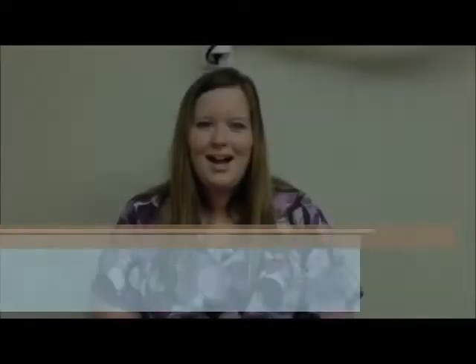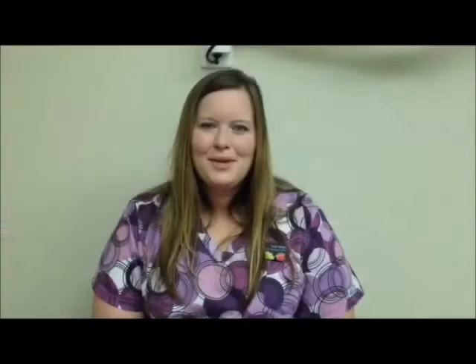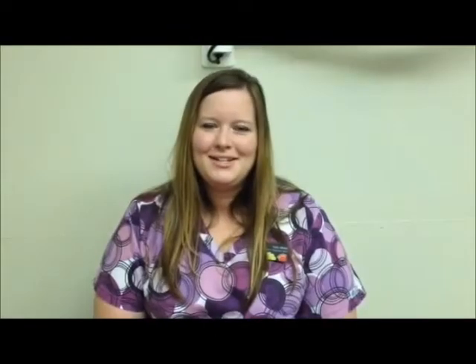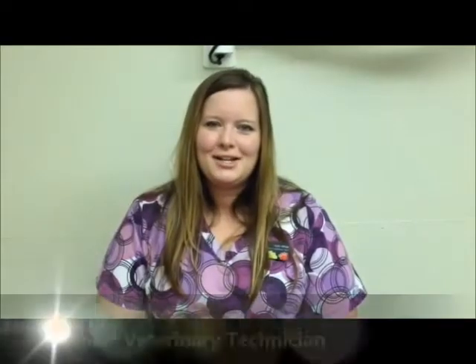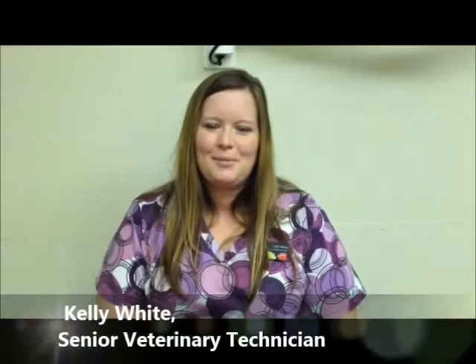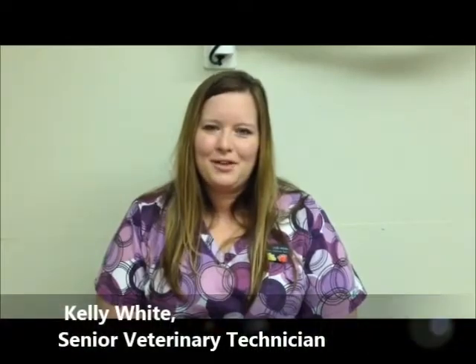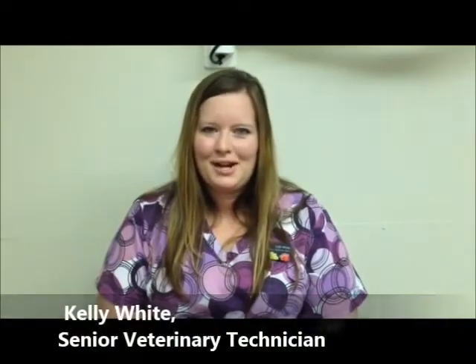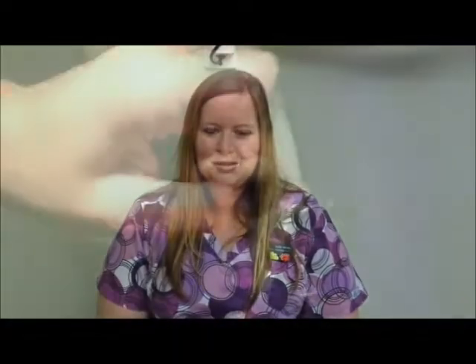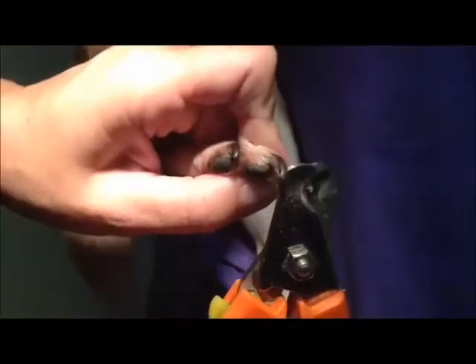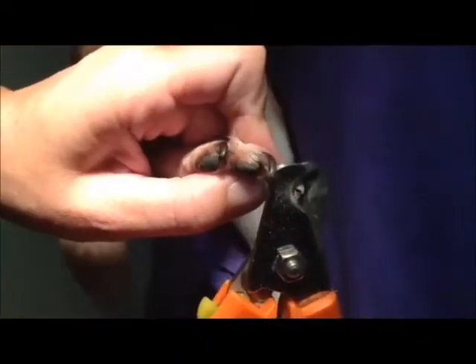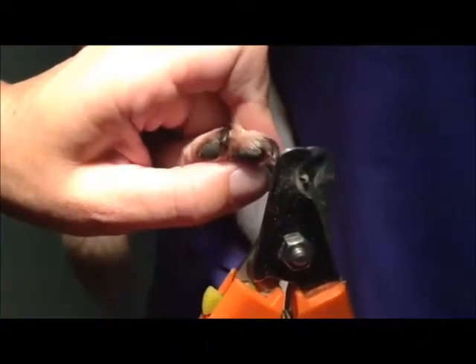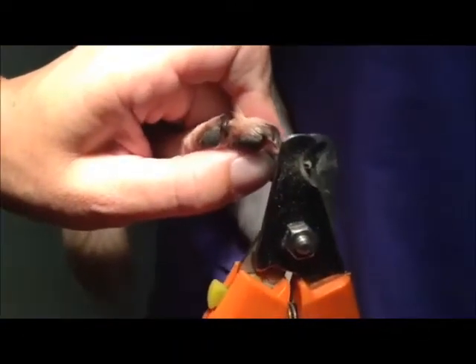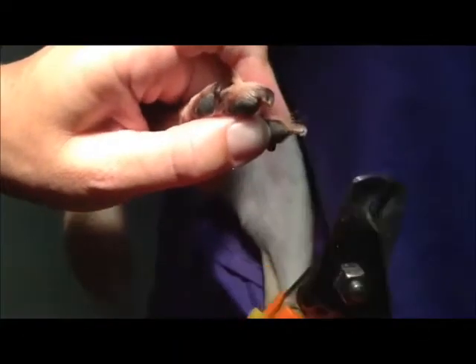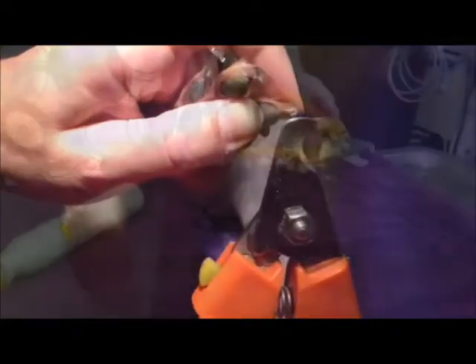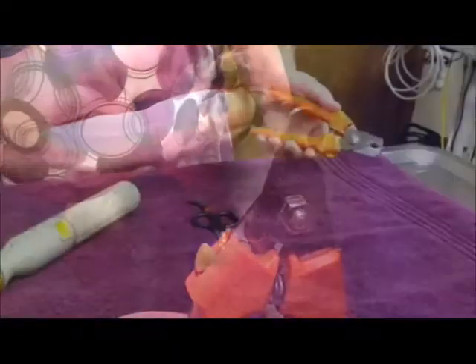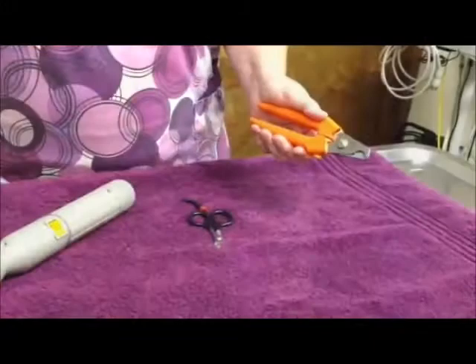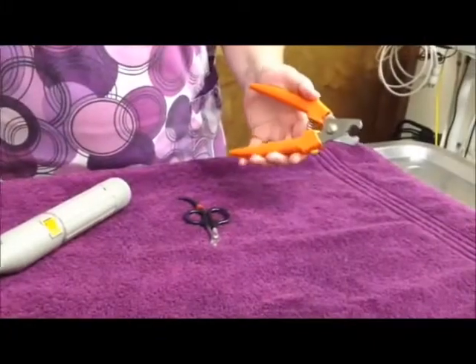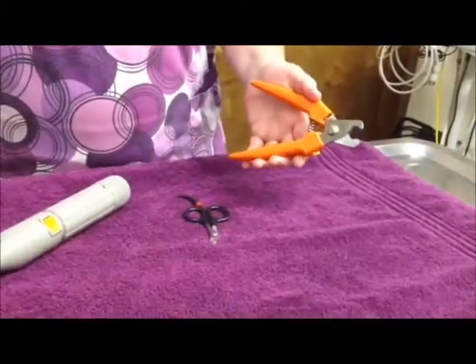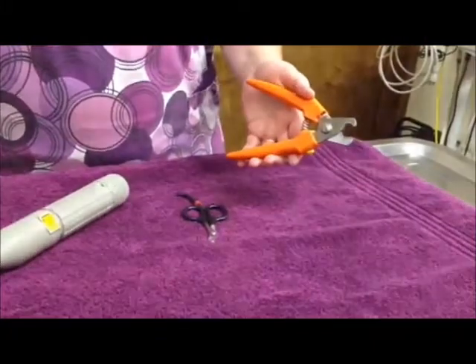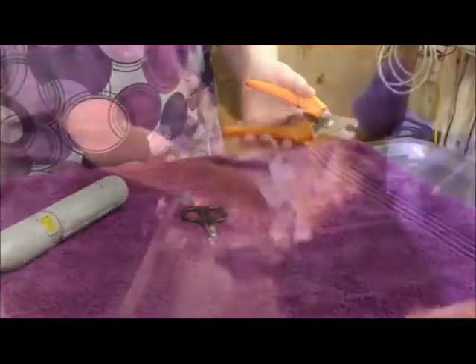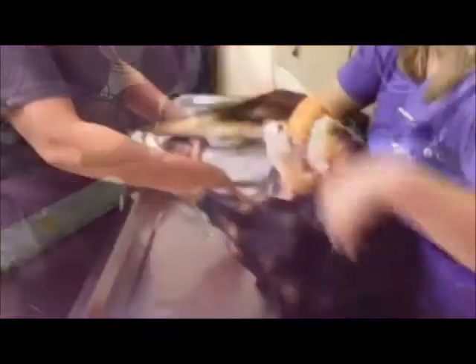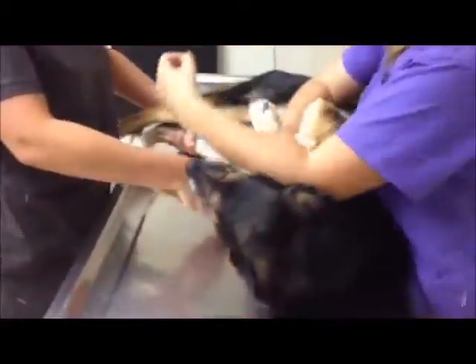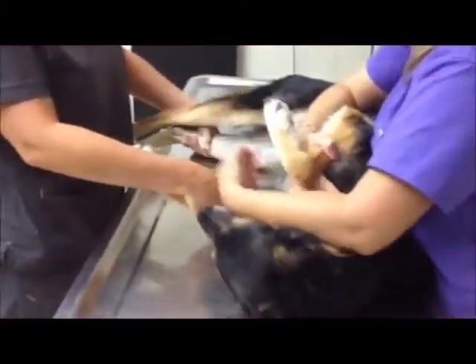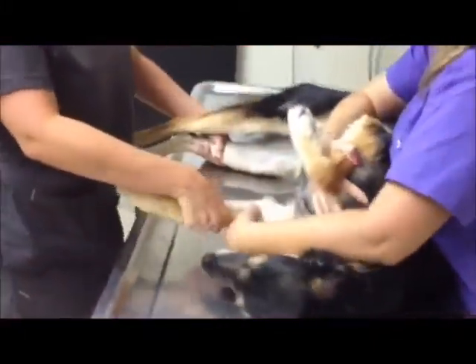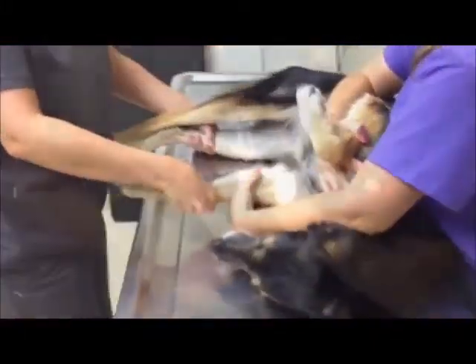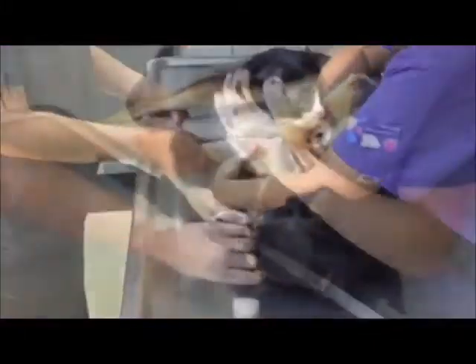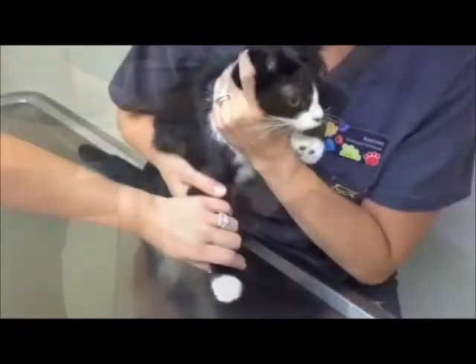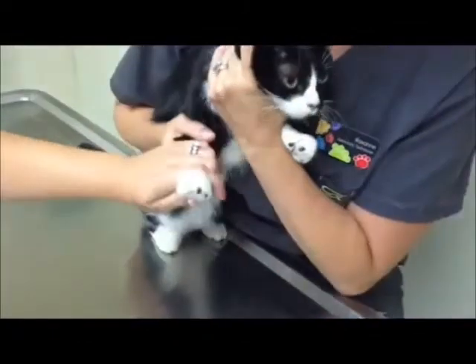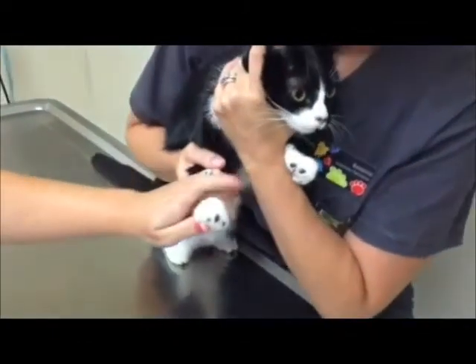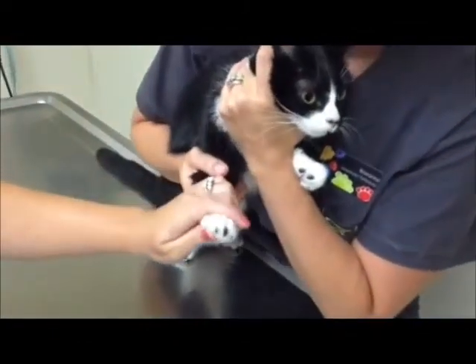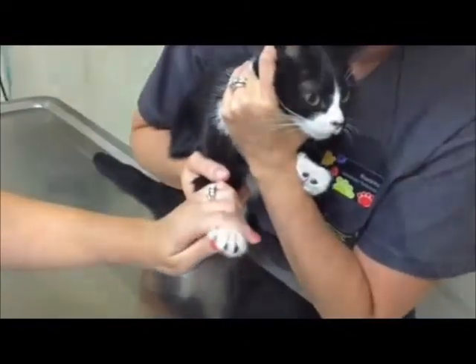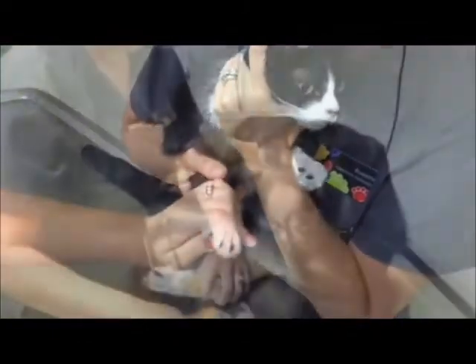Hi, I'm Kelly, Senior Technician at Madeira Veterinary Hospital. Our clients often ask us how they can trim their pet's nails at home and what supplies they need. Today, we will show you how we do our nail trims here in the office, as well as some modifications for you to do at home.